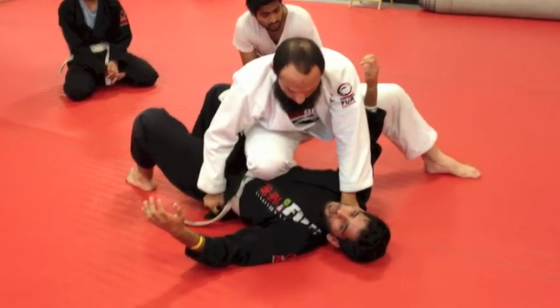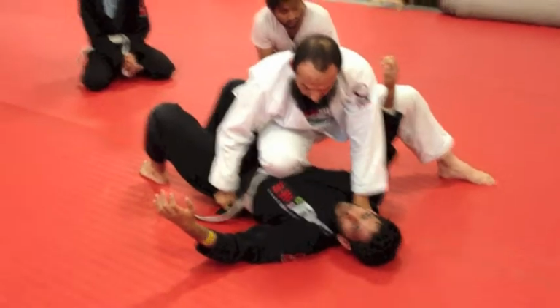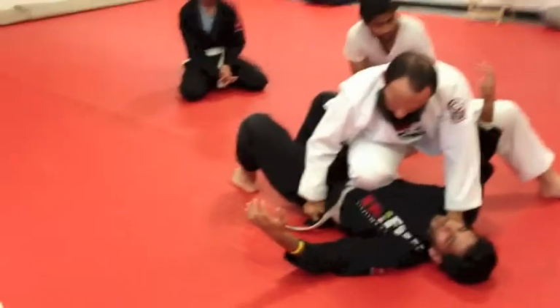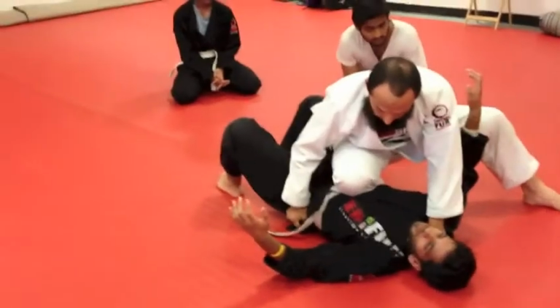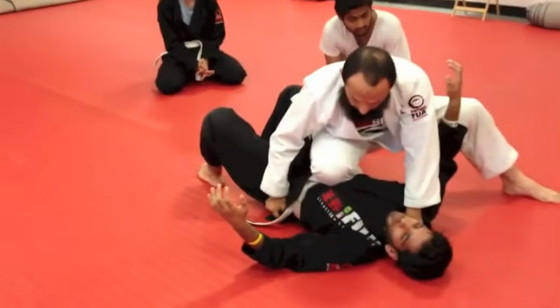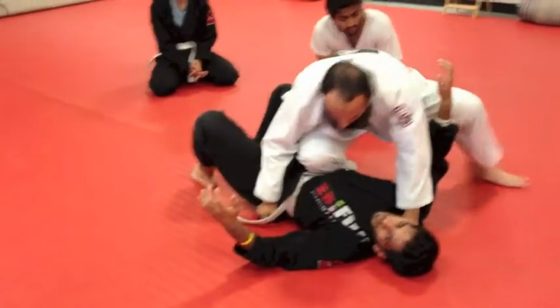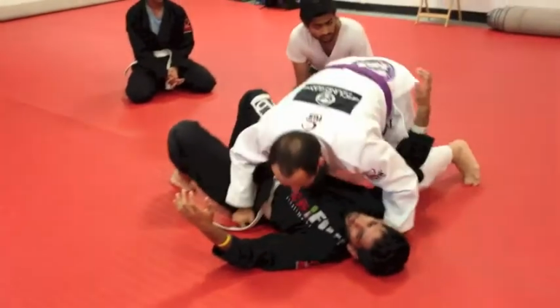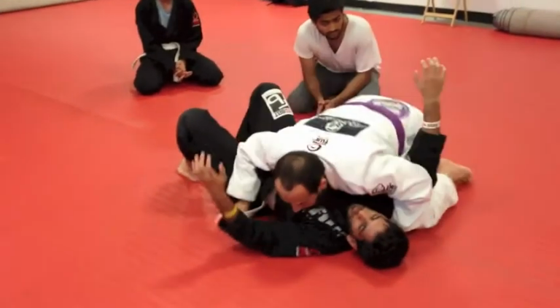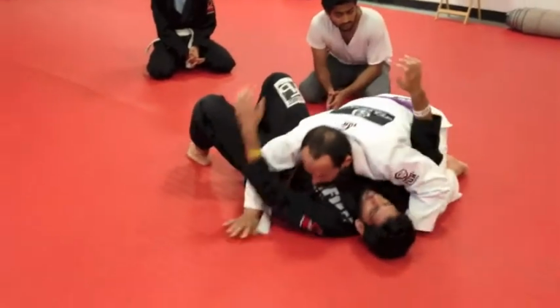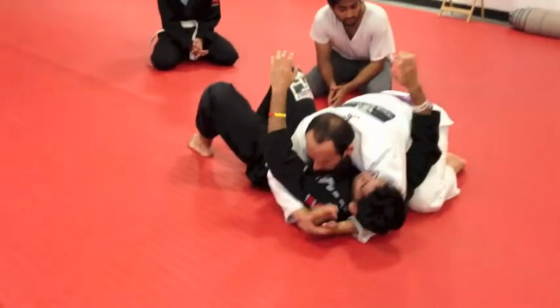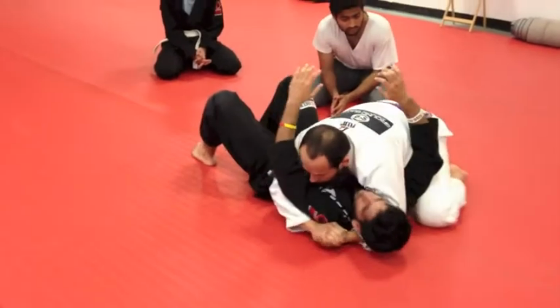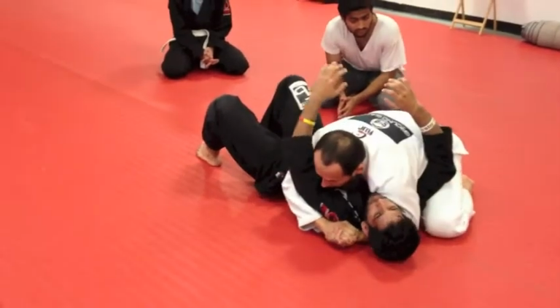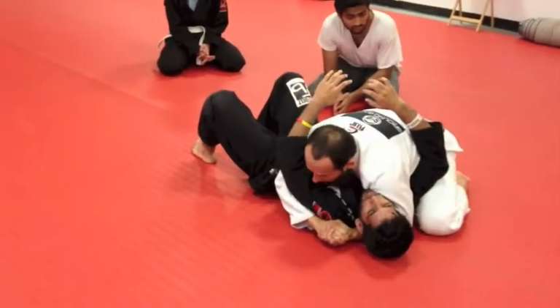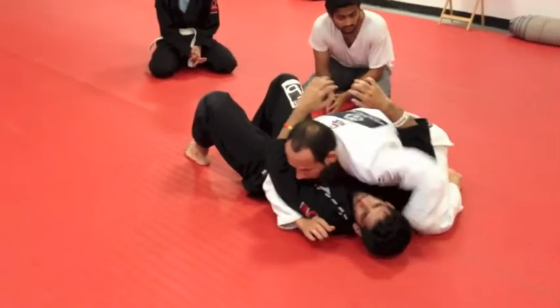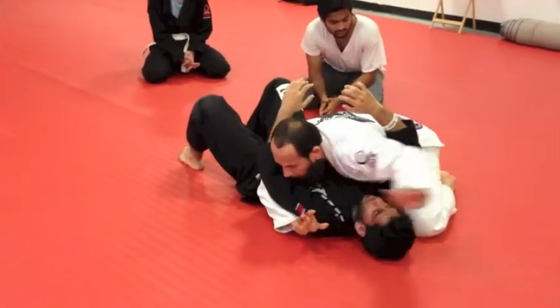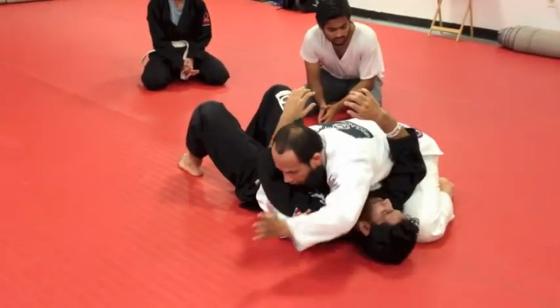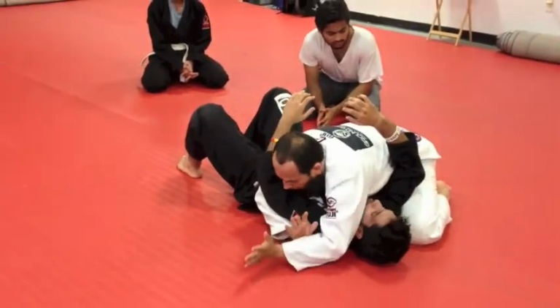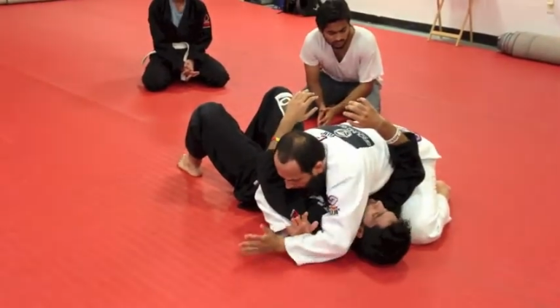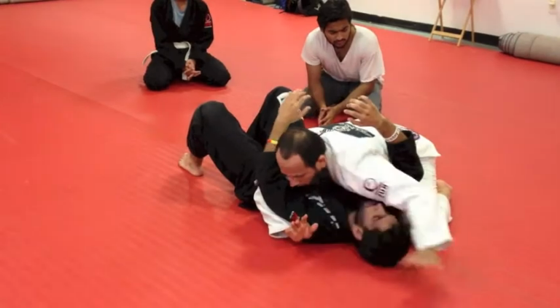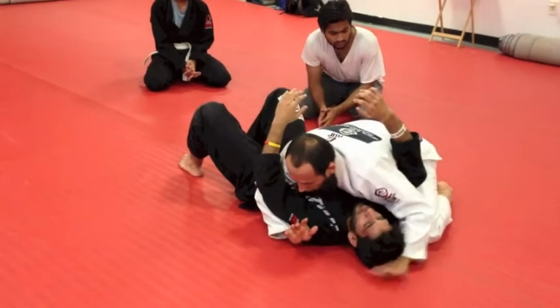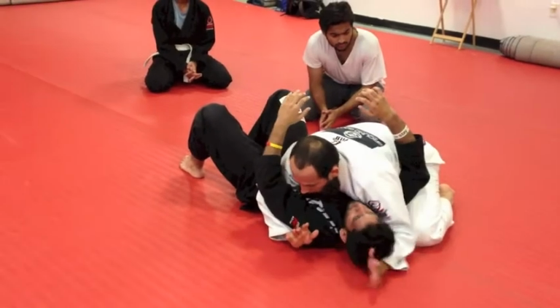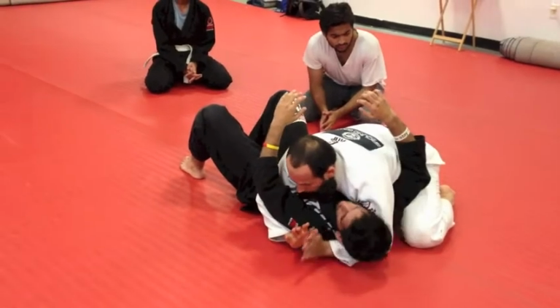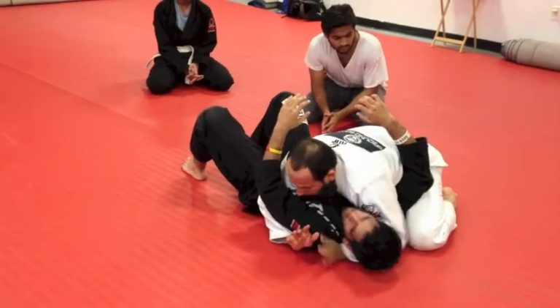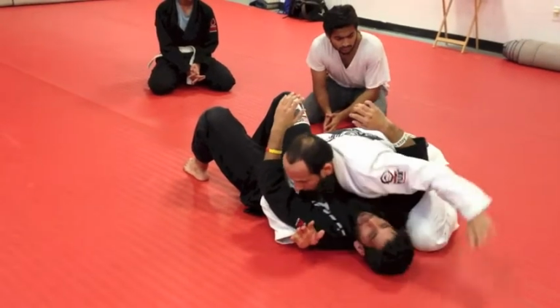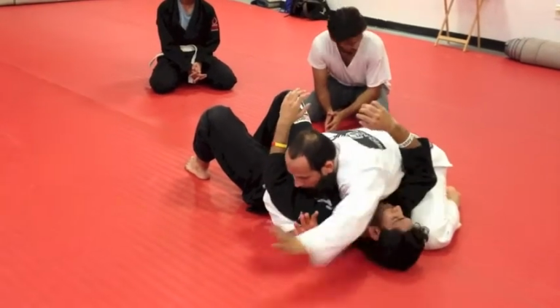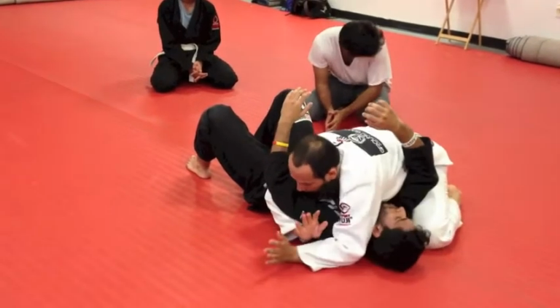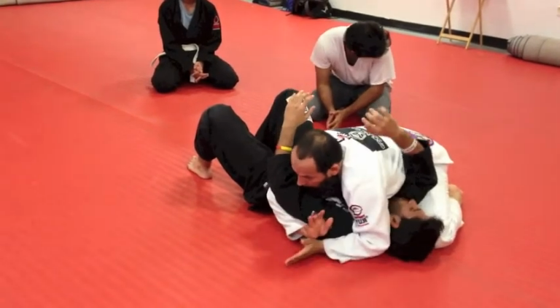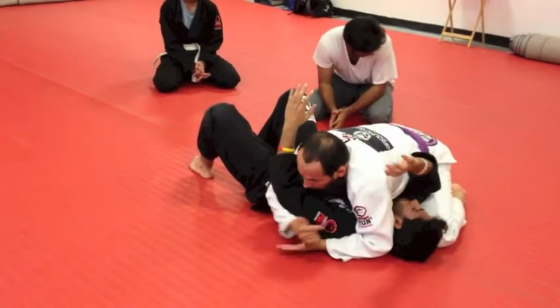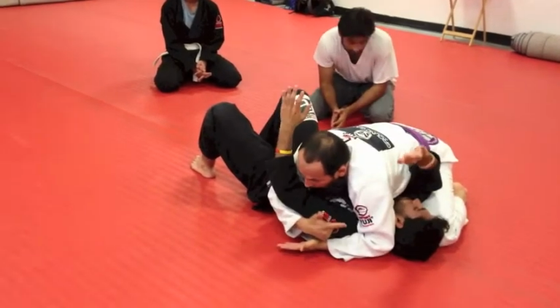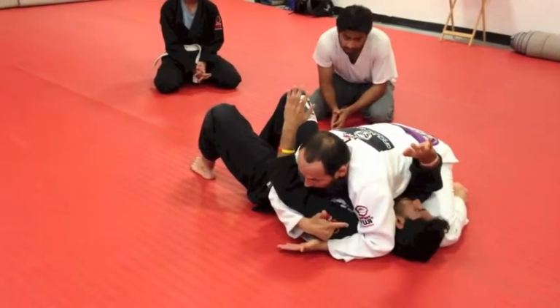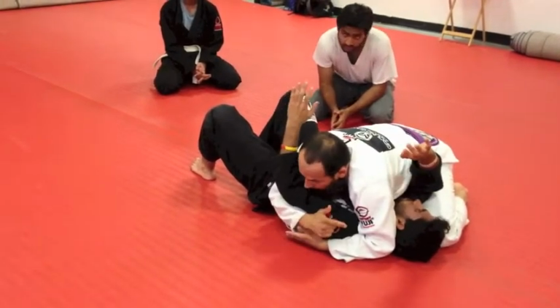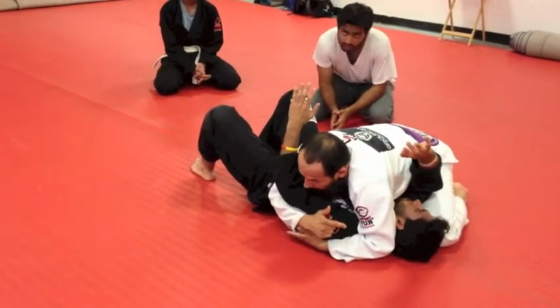One, go — one, two, three. Done. Side control, hold it again. Transfer my arm from underneath the head, over, so I can pin his head.